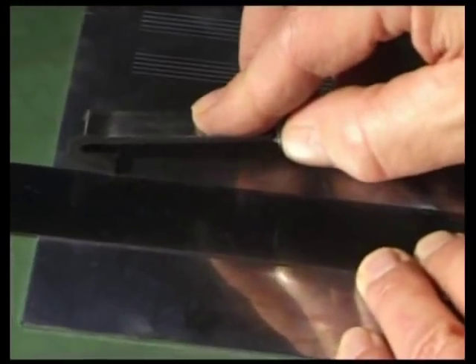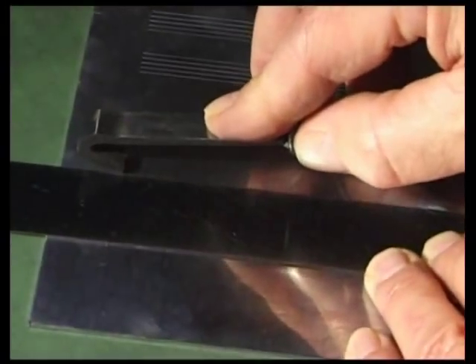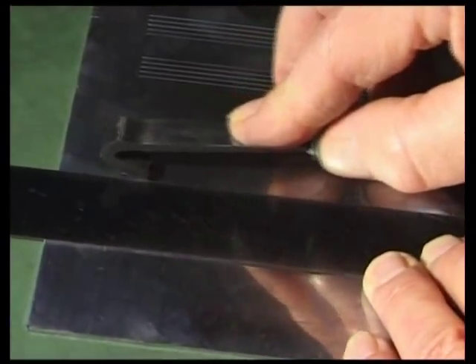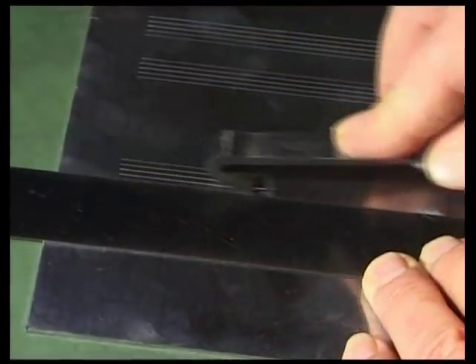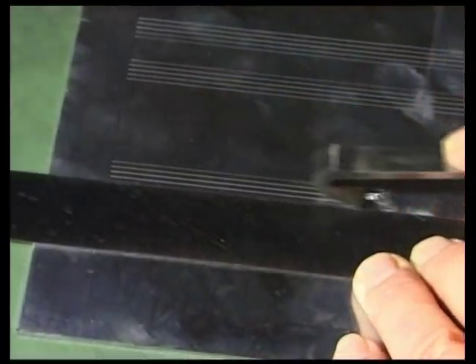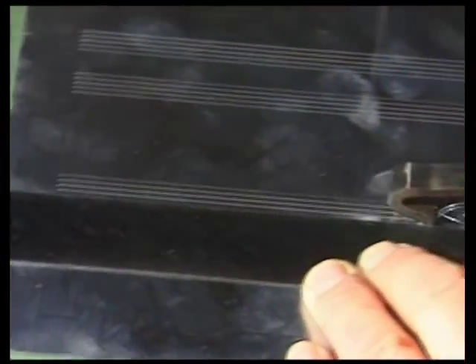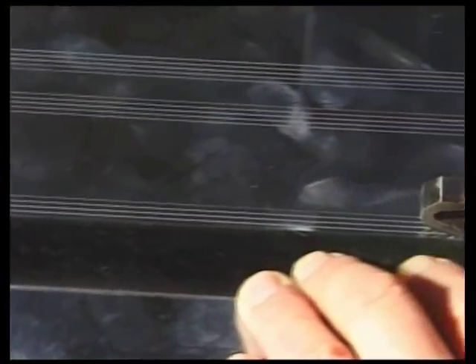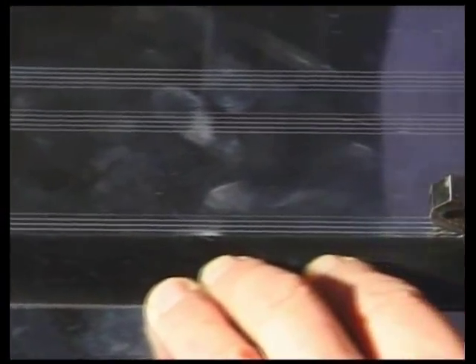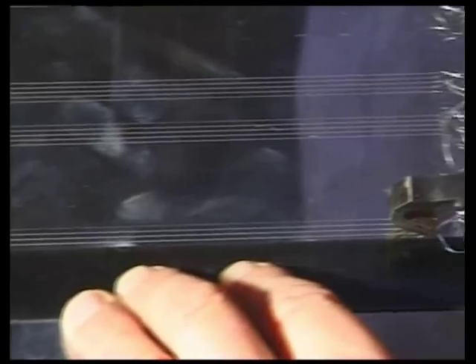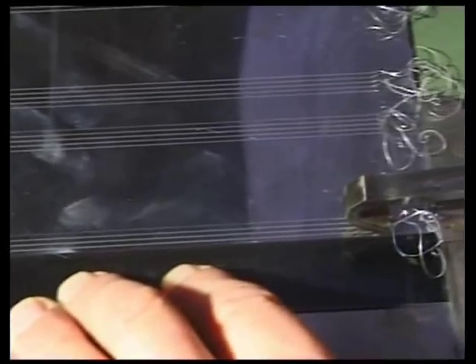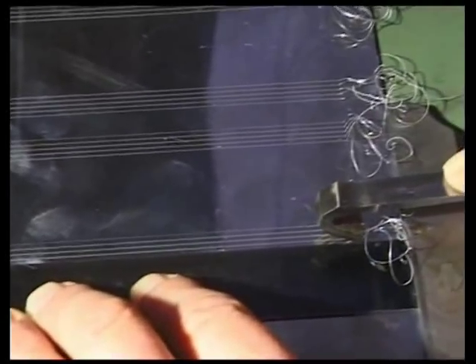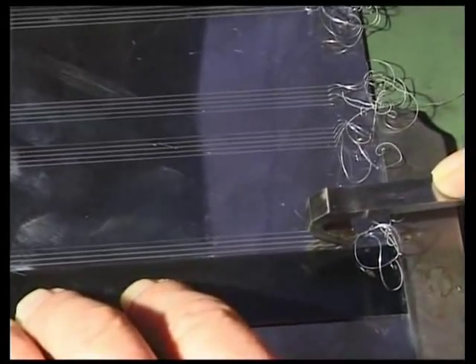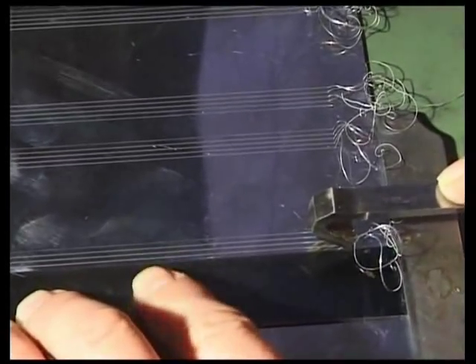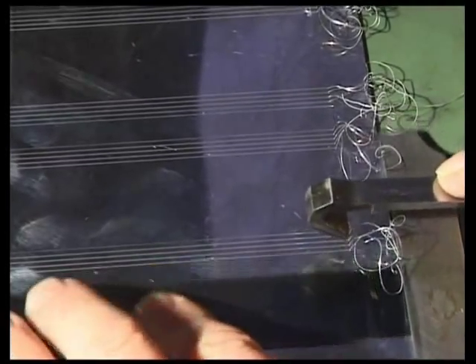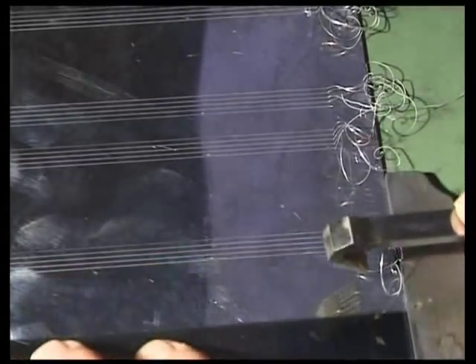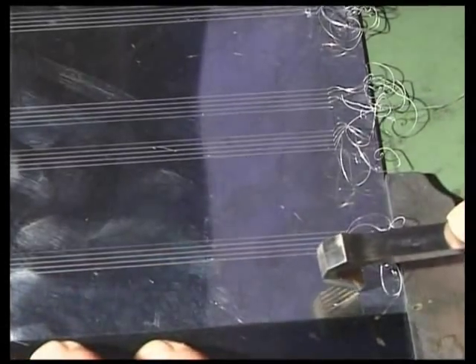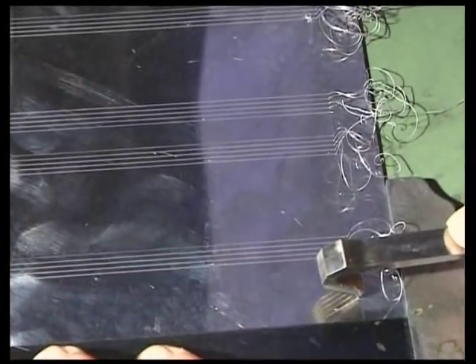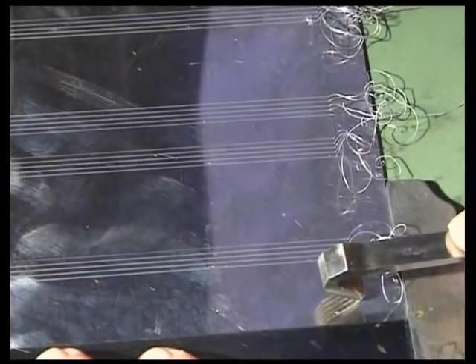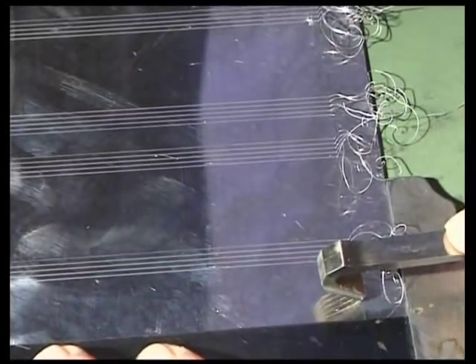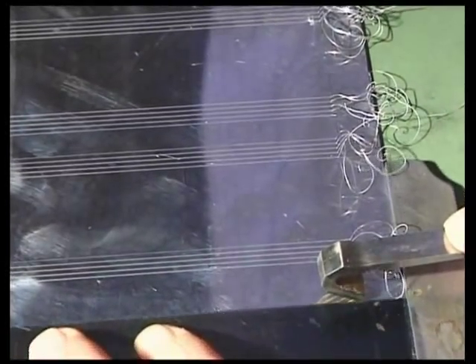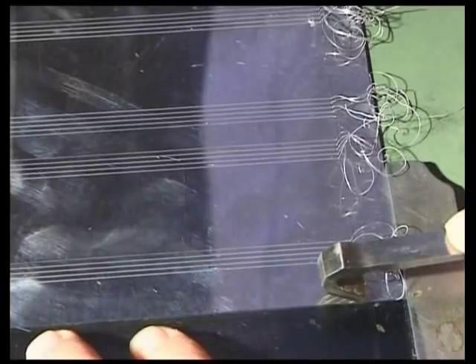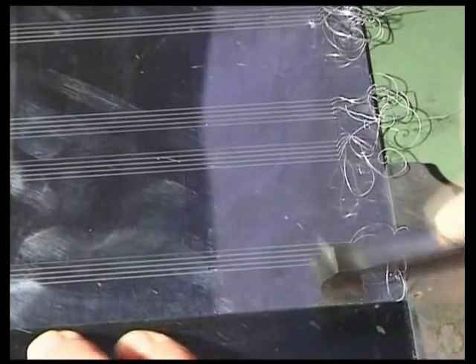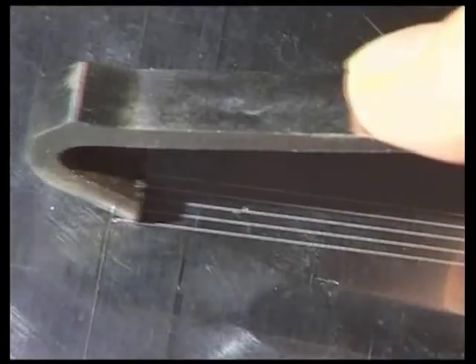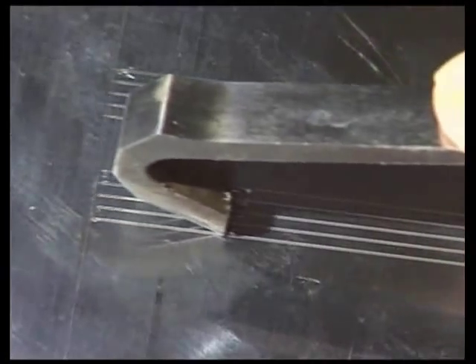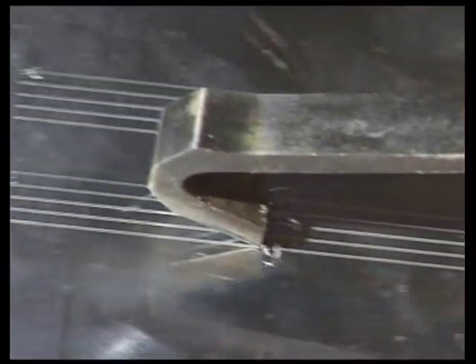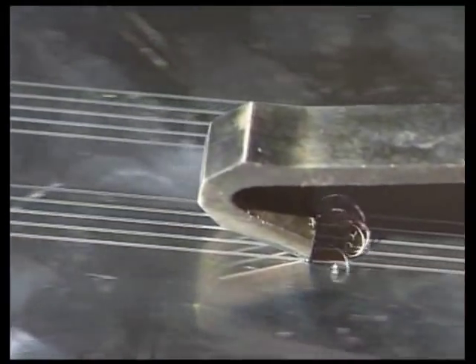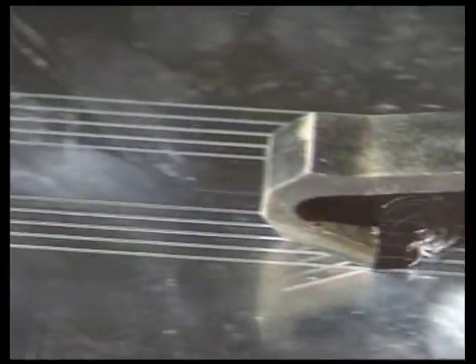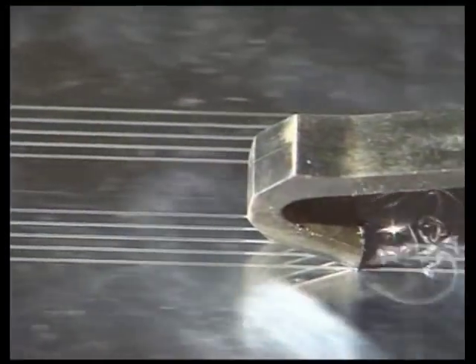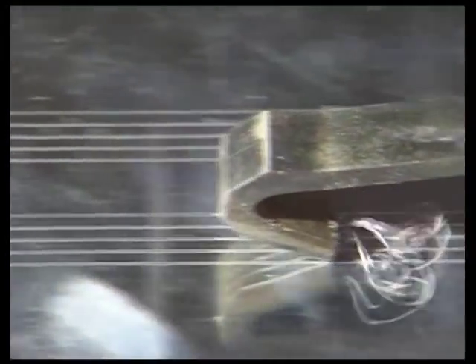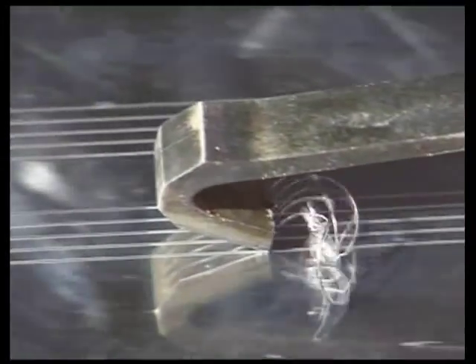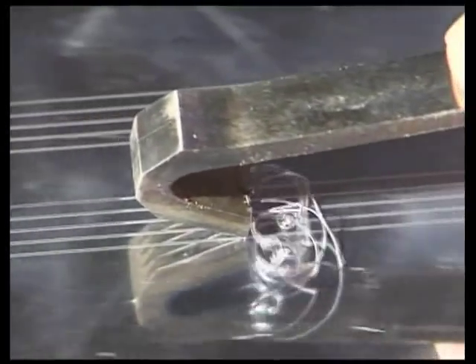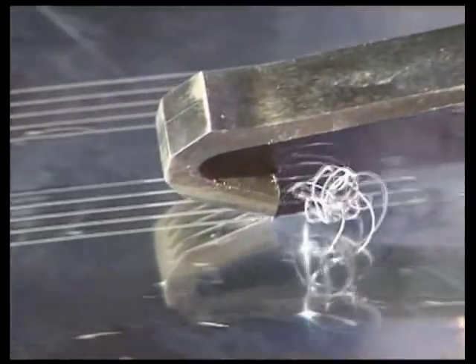Where differences in pitch cause the distance between the staves to differ as well, a good engraver will find just the right visual balance to ensure an agreeable and uncluttered appearance on the page.